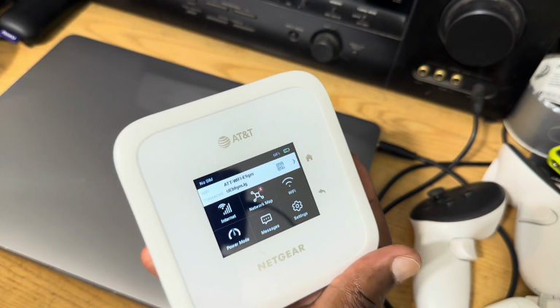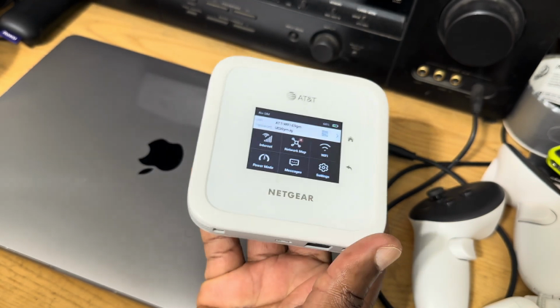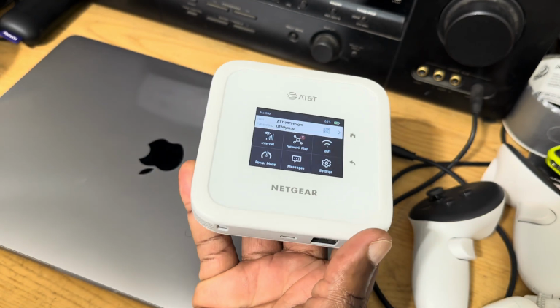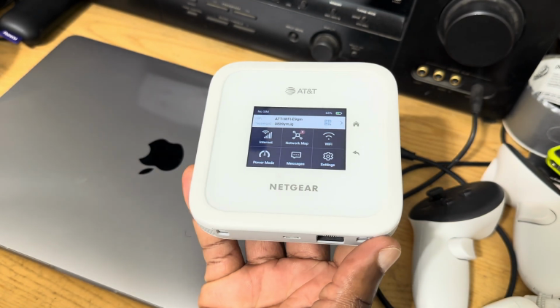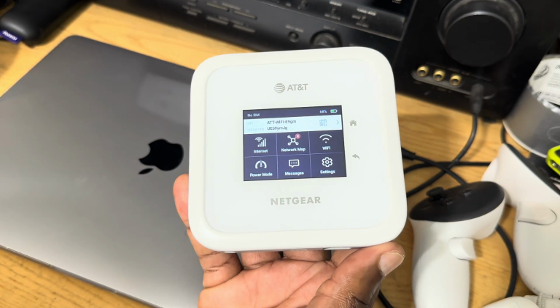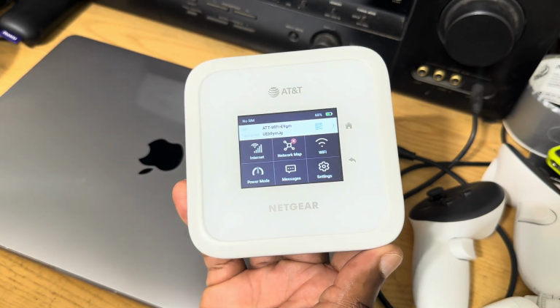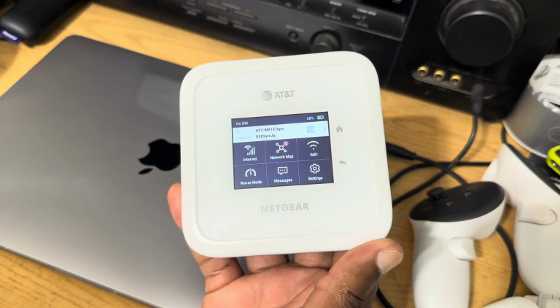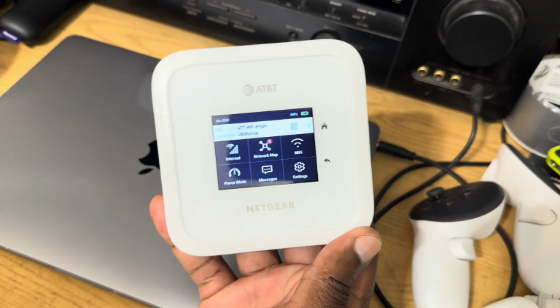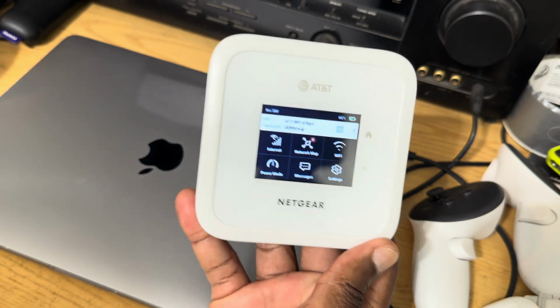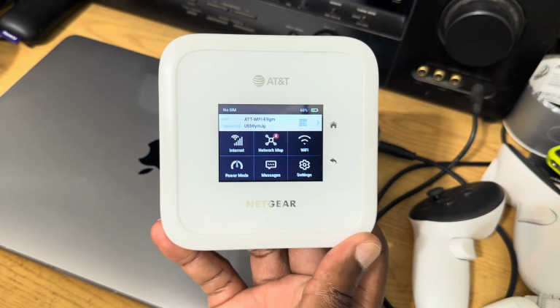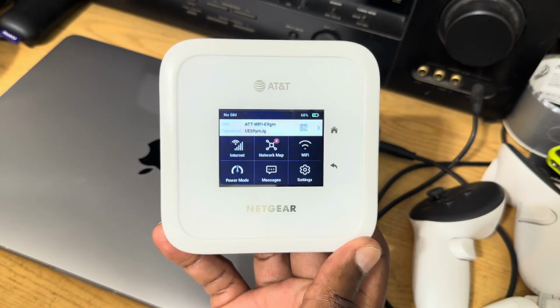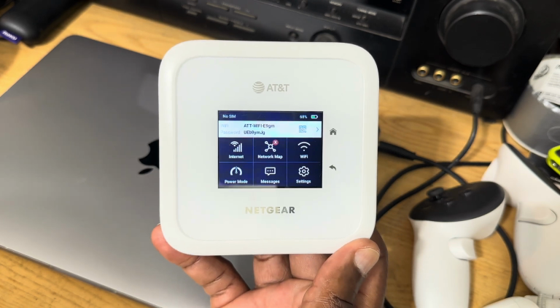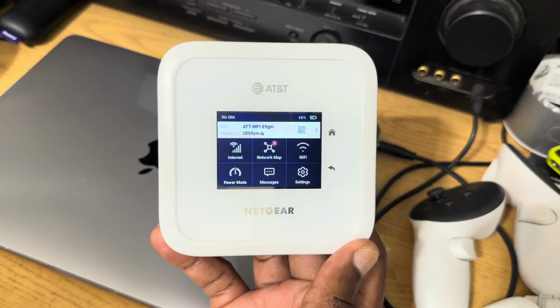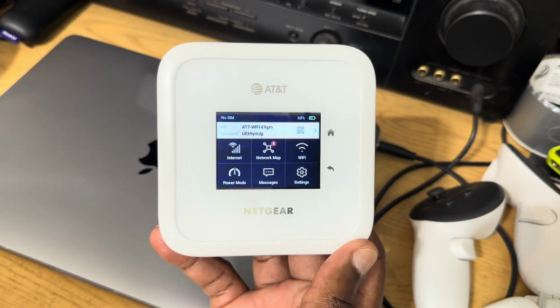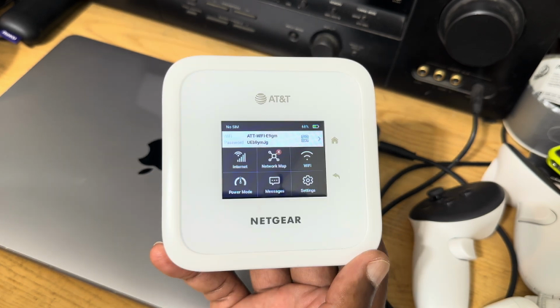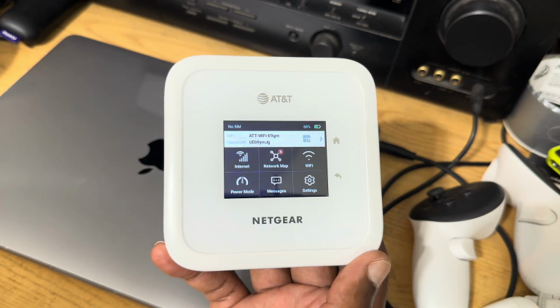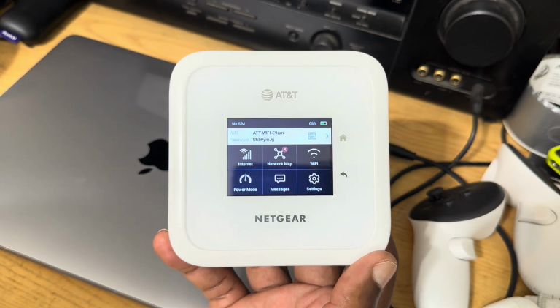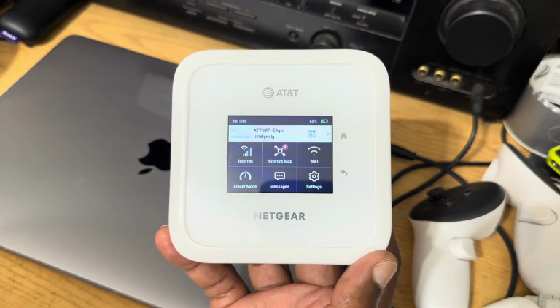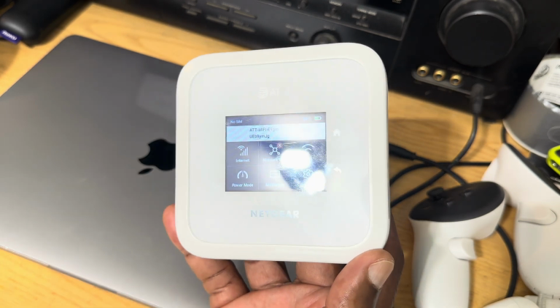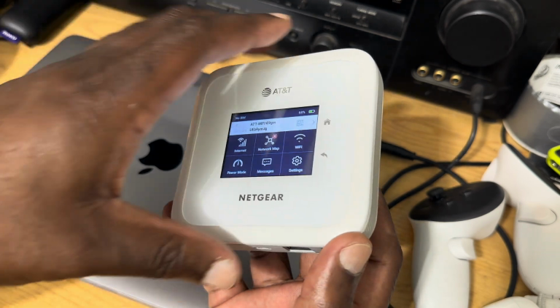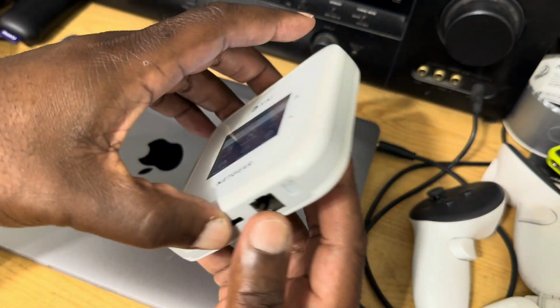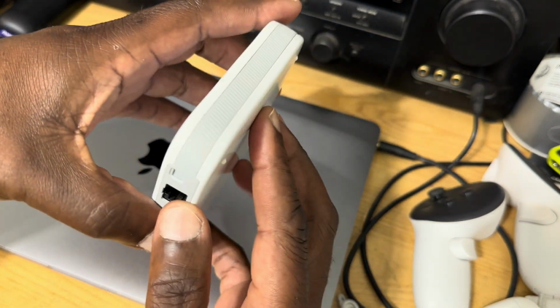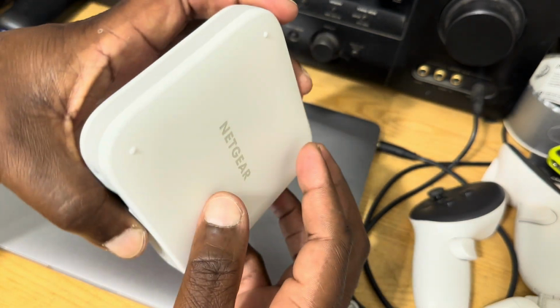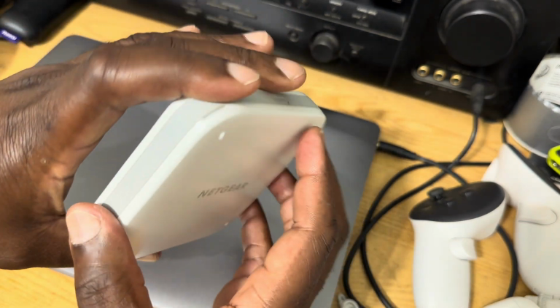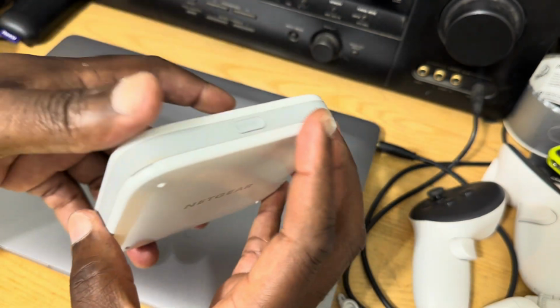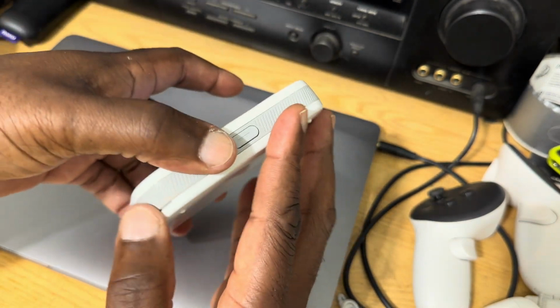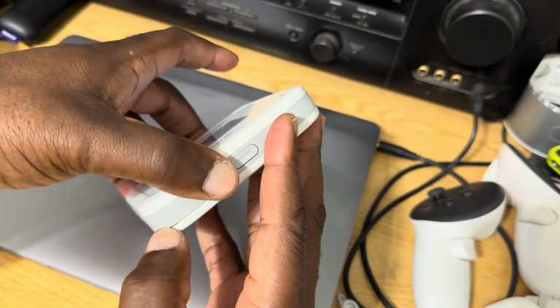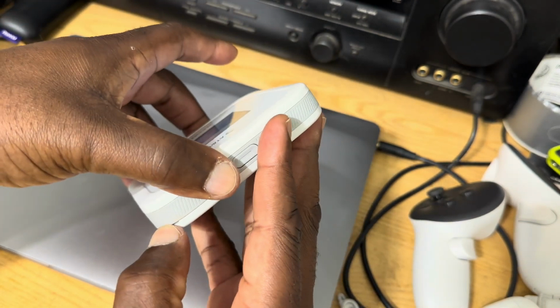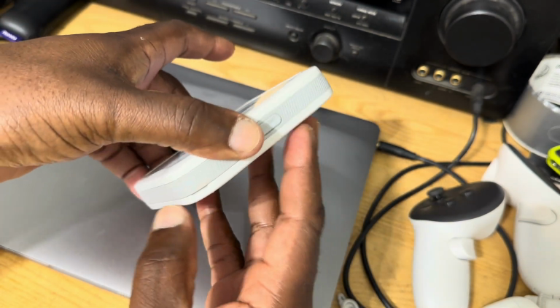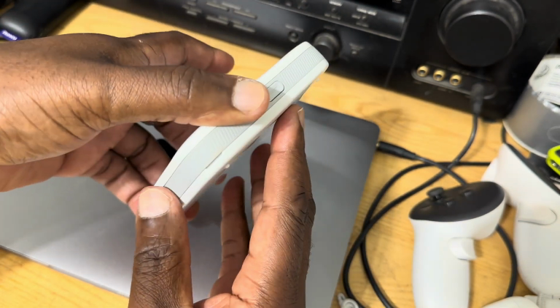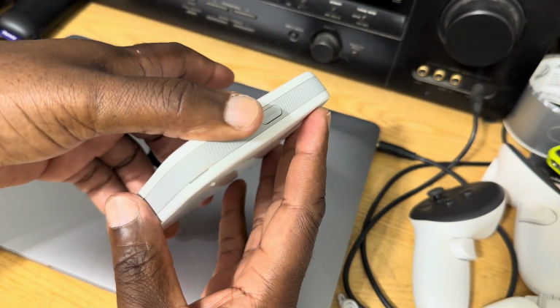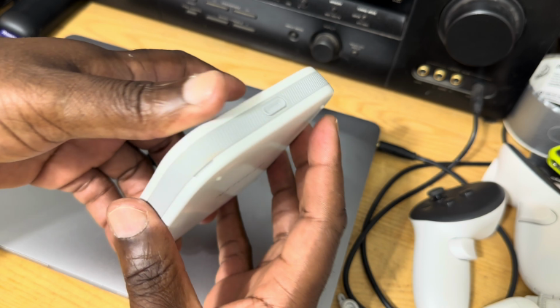It's also capable of using 5G. For the 5G it uses Sub-6, and for the SIM card it takes a nano SIM card. Let's go ahead and open the unit so you can see what it looks like inside.